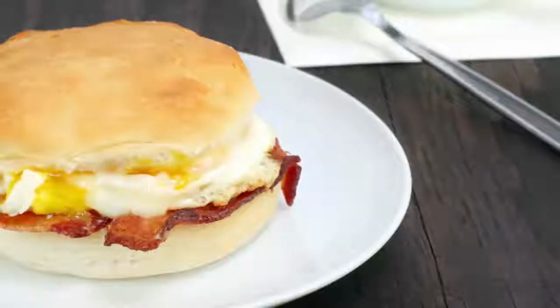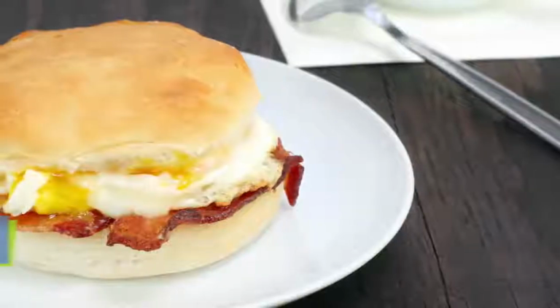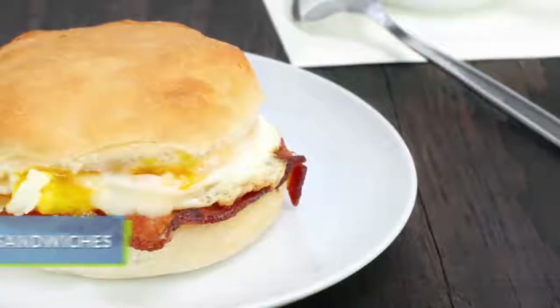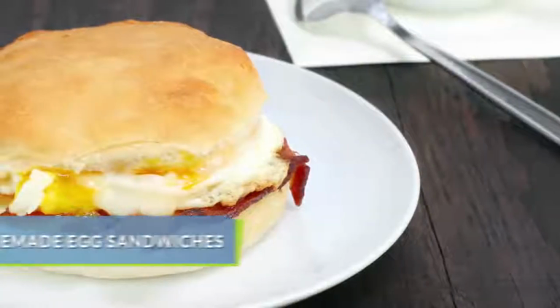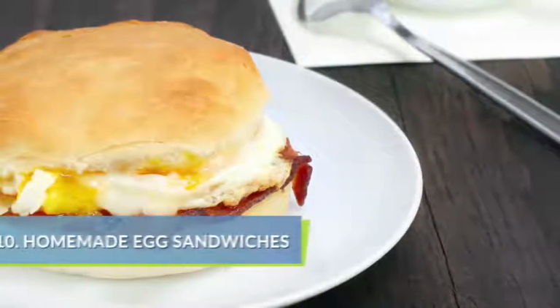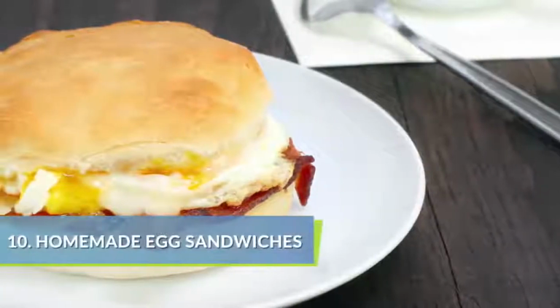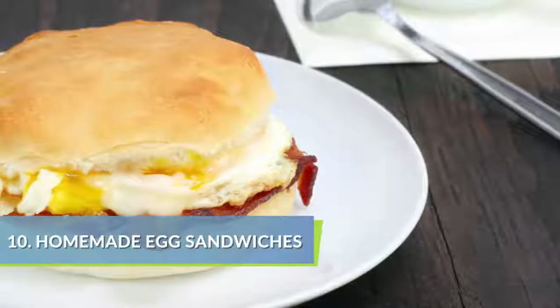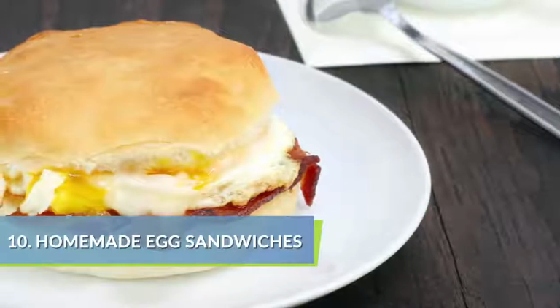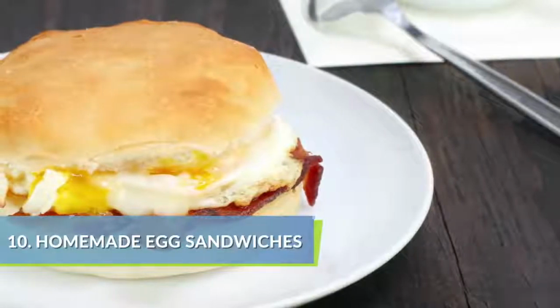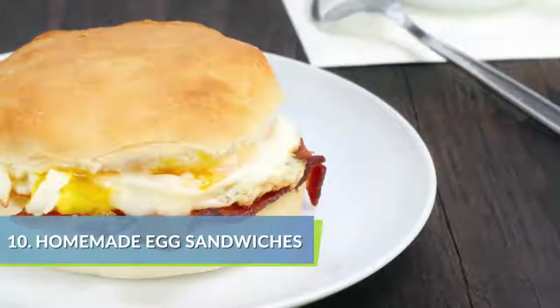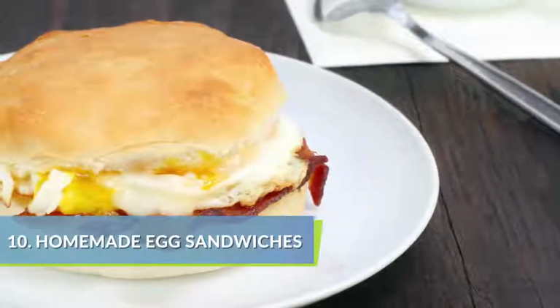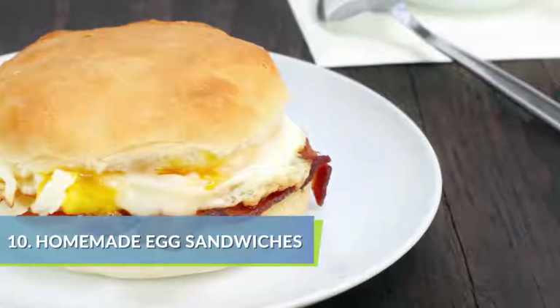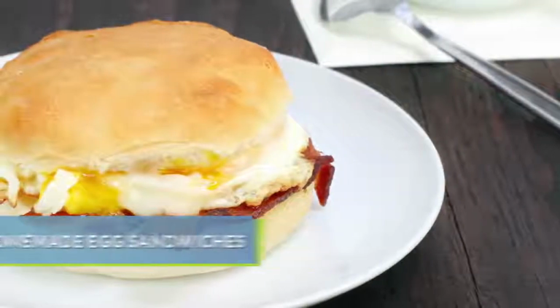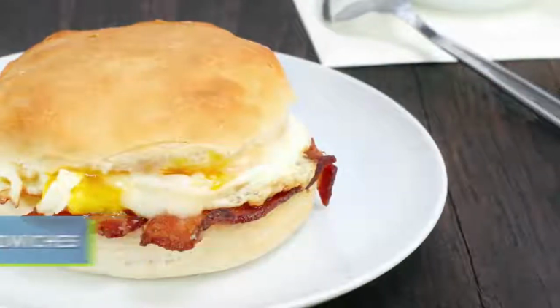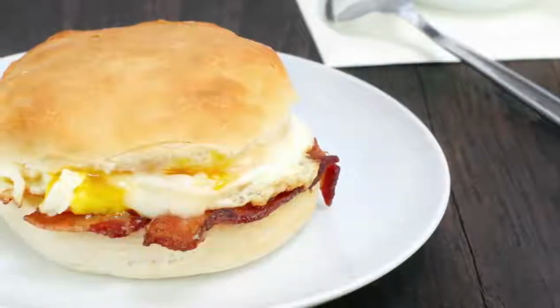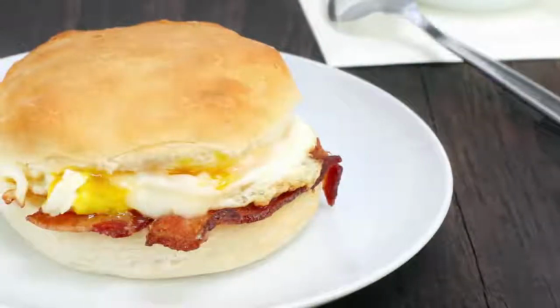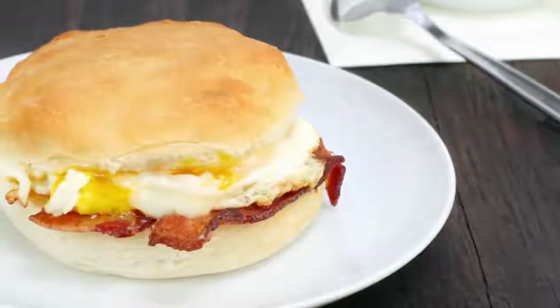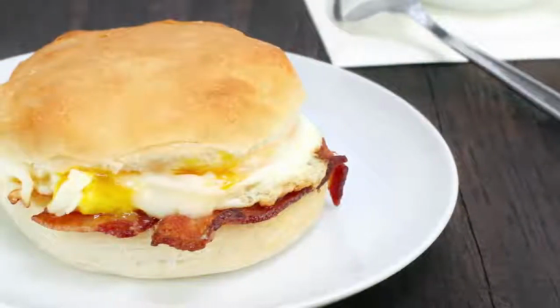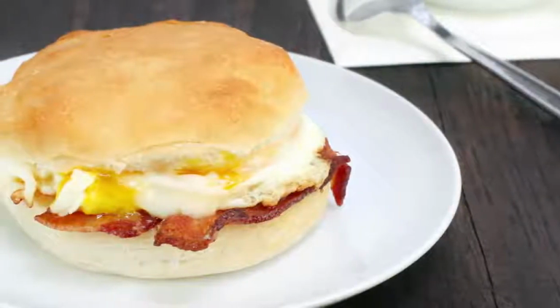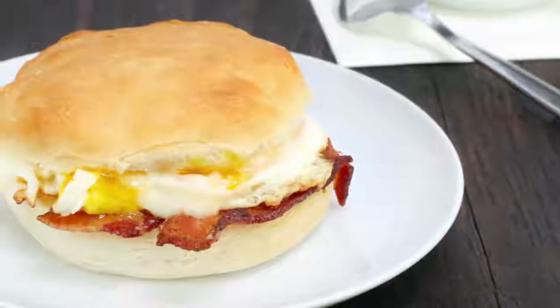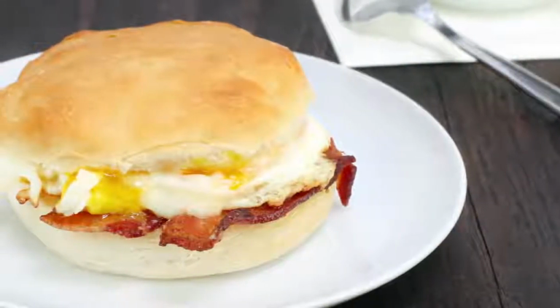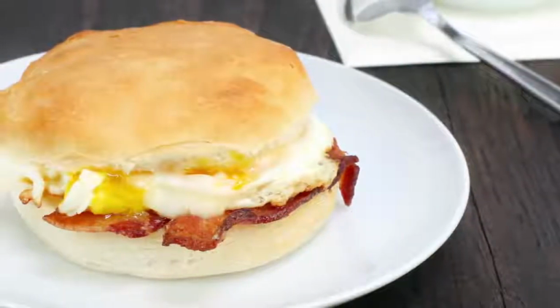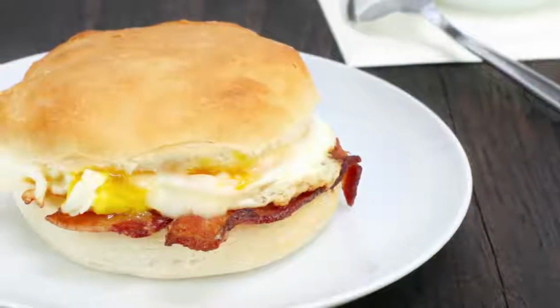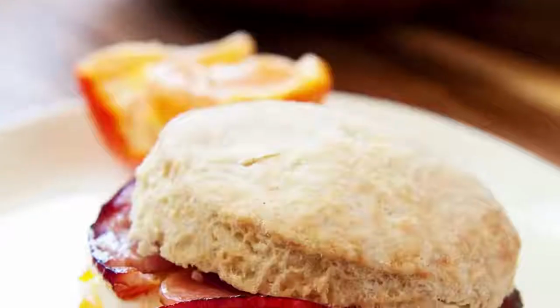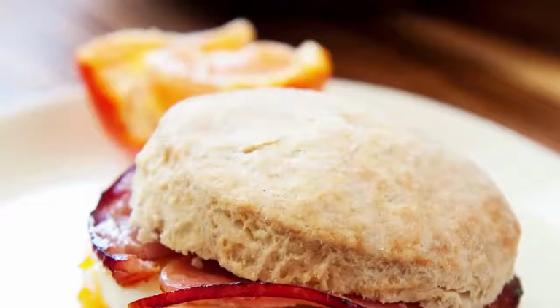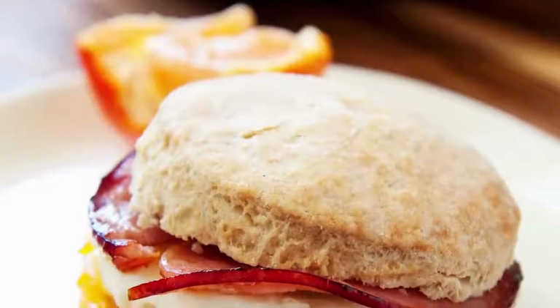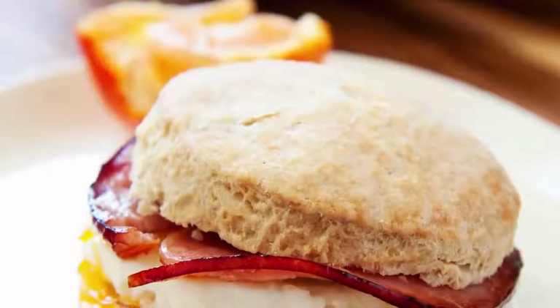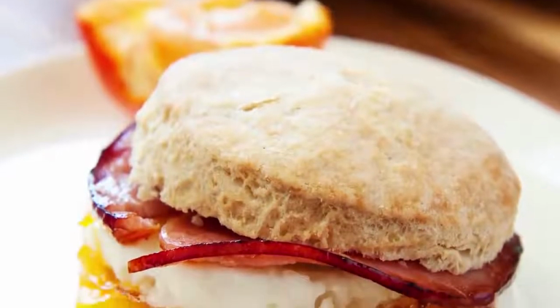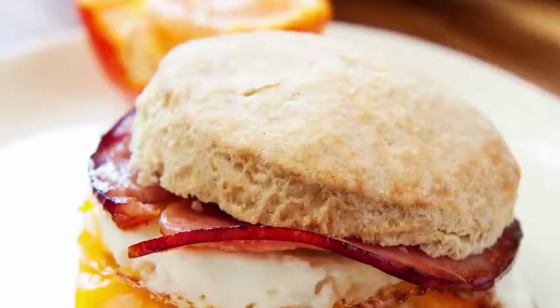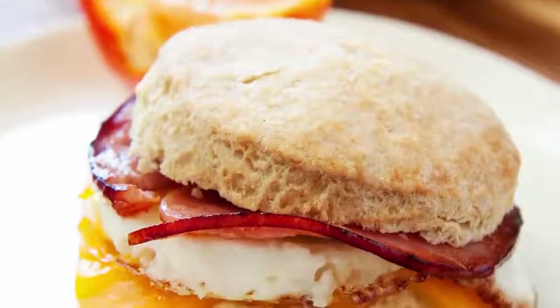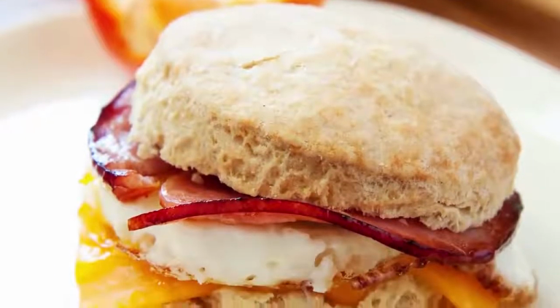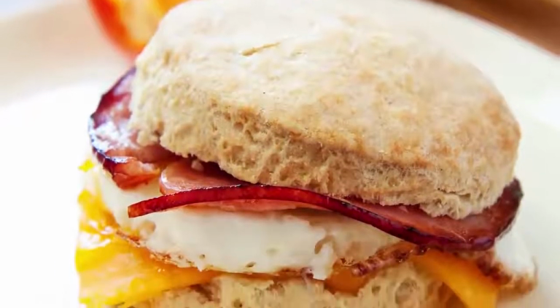Homemade egg sandwiches save money and include more nutrition than buying fast food options. Use a whole wheat English muffin and top it with a fried egg and a few slices of cheese.